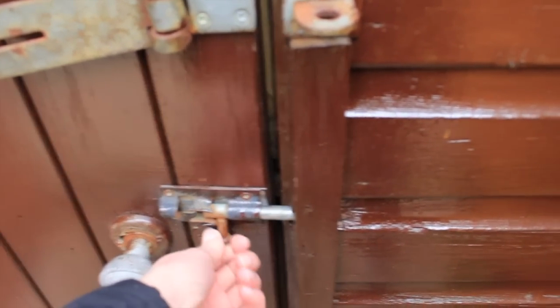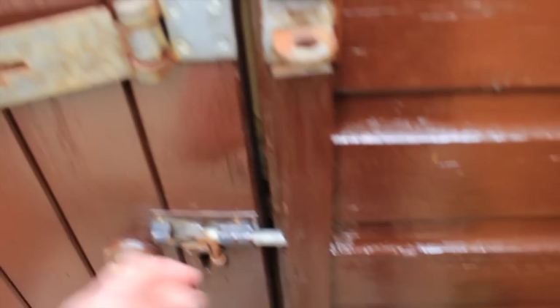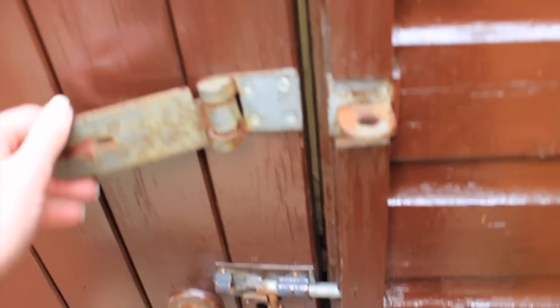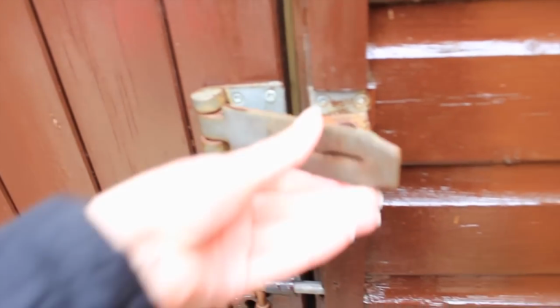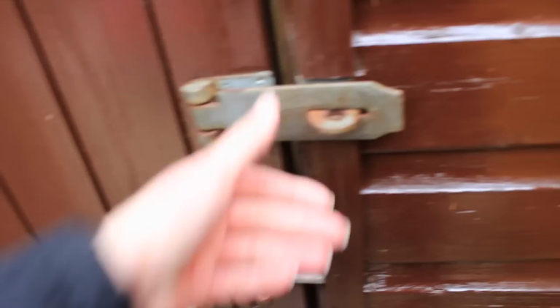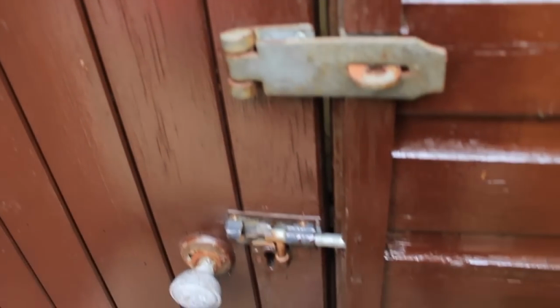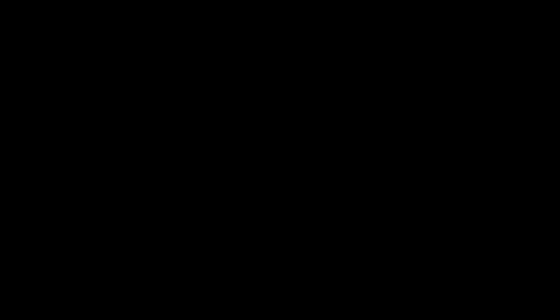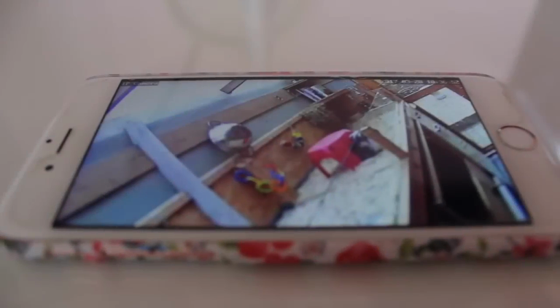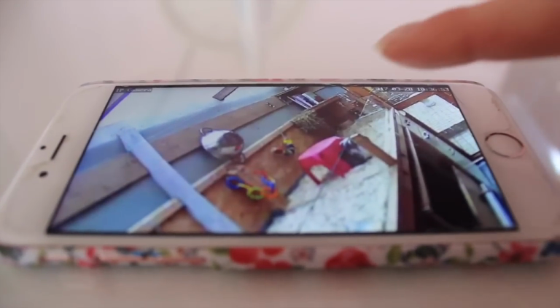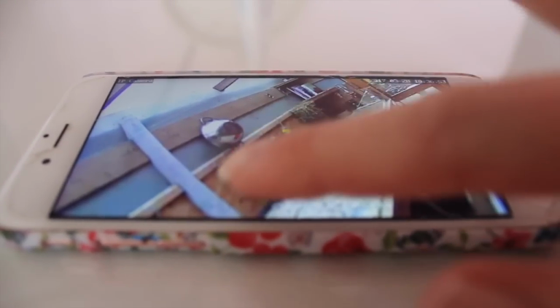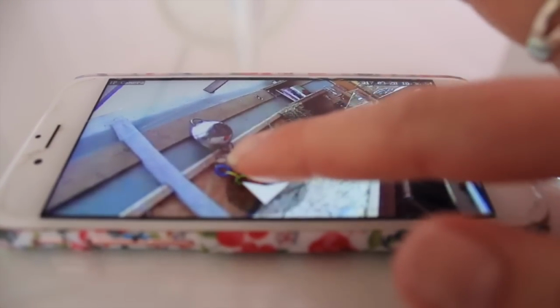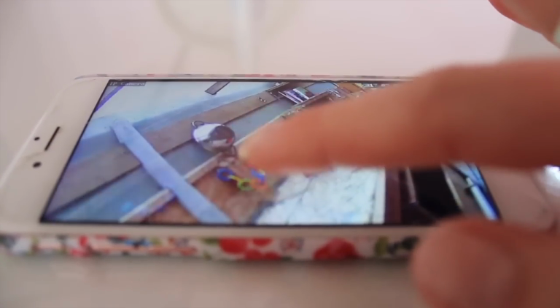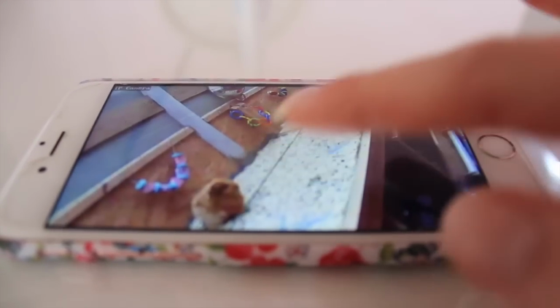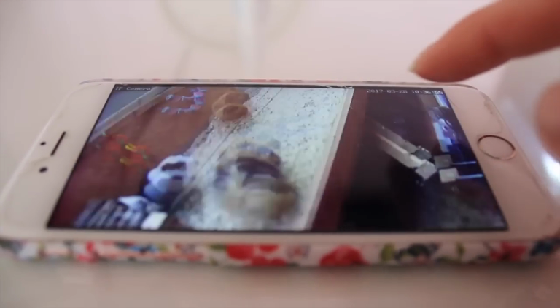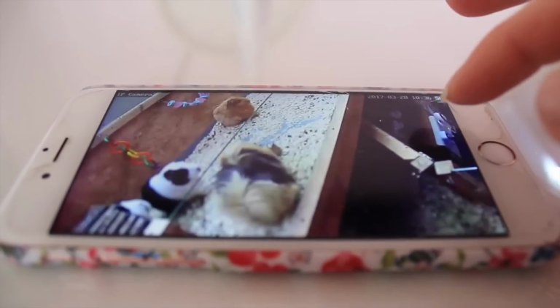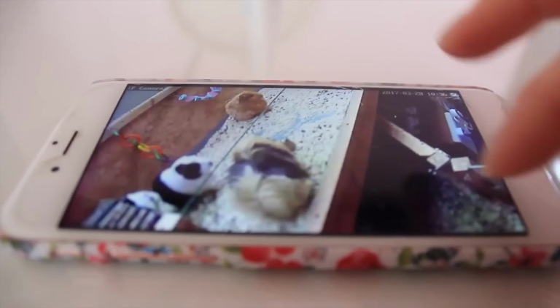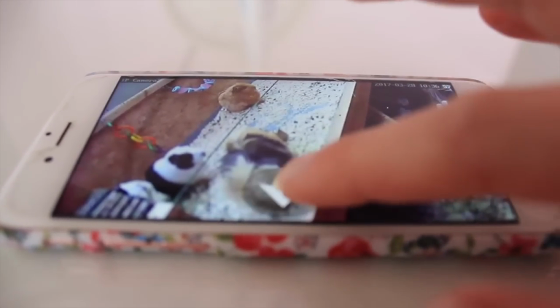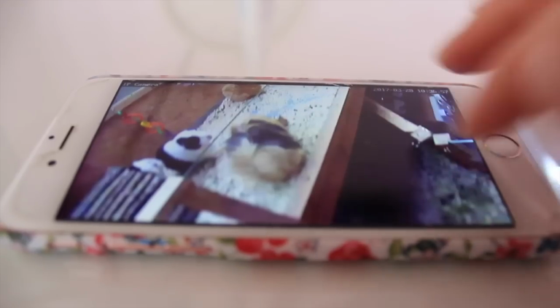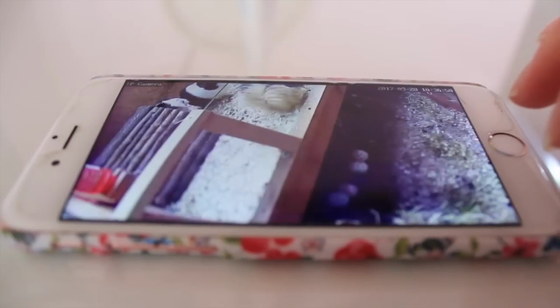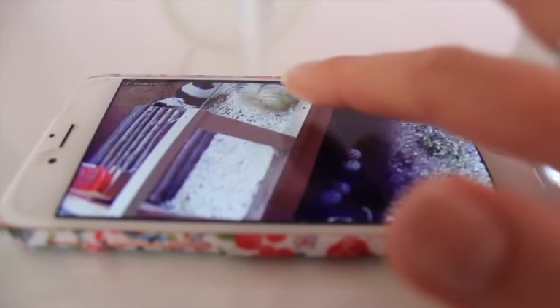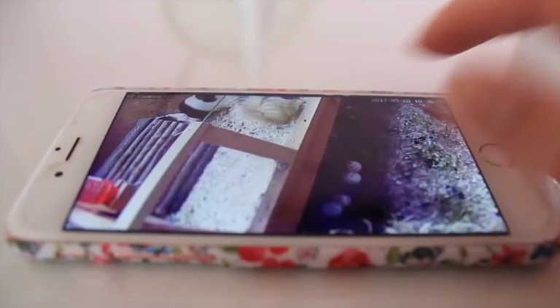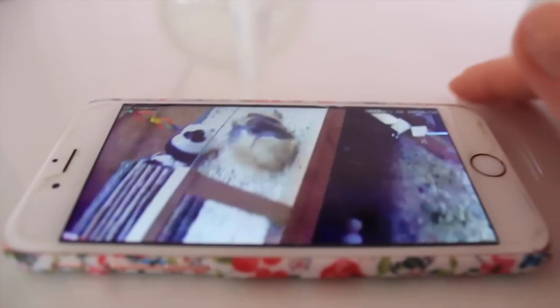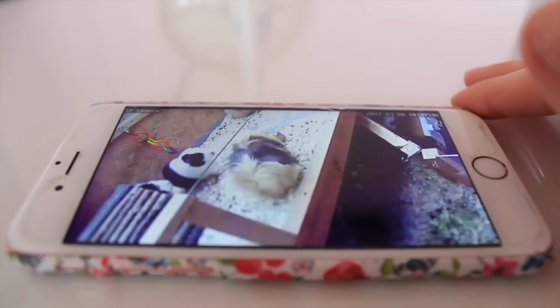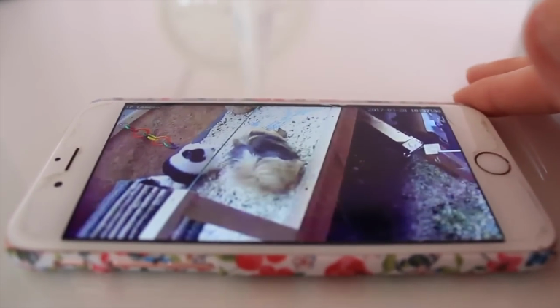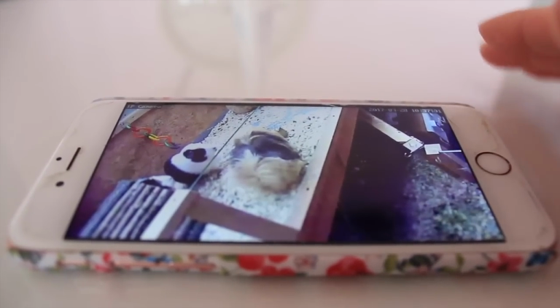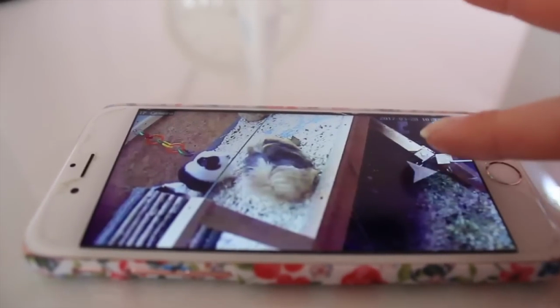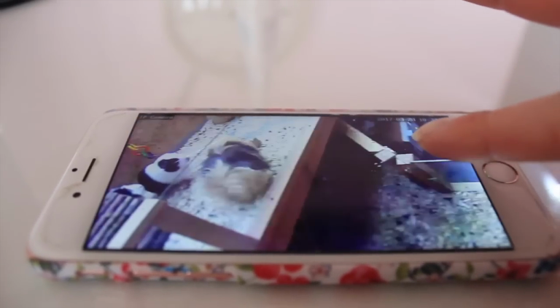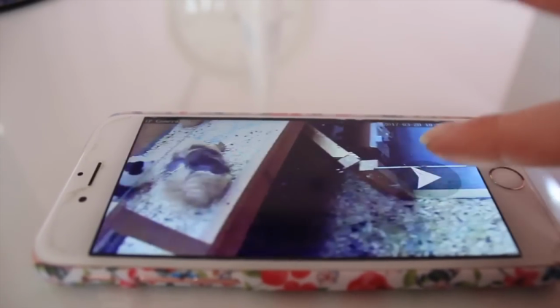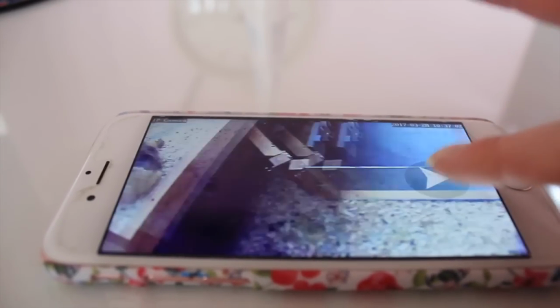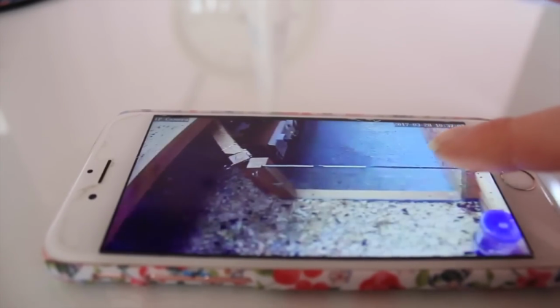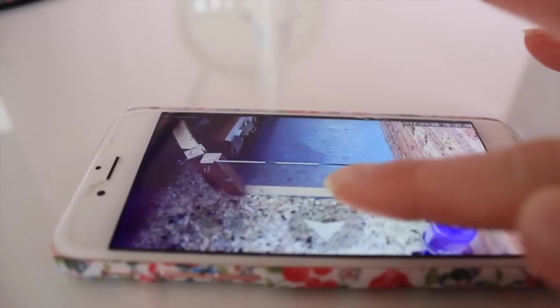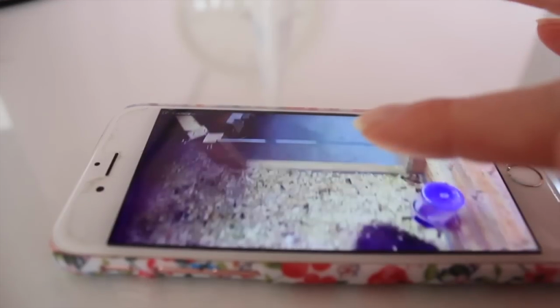If I'm ever worried about something, I can either pop round to the shed or check them on my CCTV camera, which is actually really fun to do. I like looking at it every now and then just to see what they're up to — it's quite good to nose at what they're doing when you're not around.